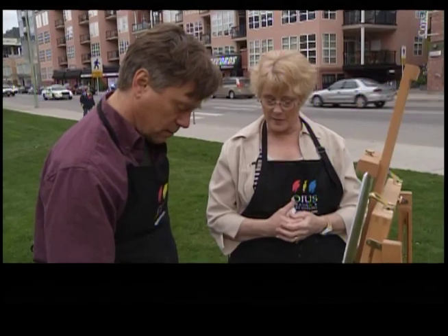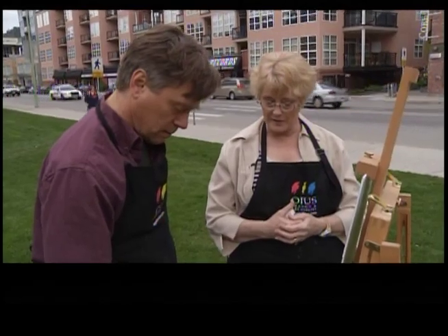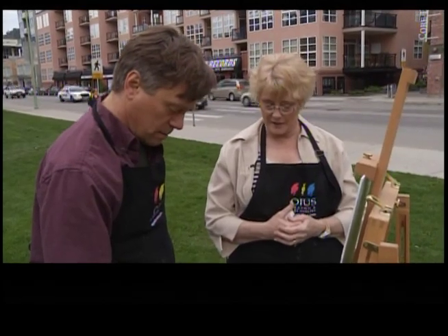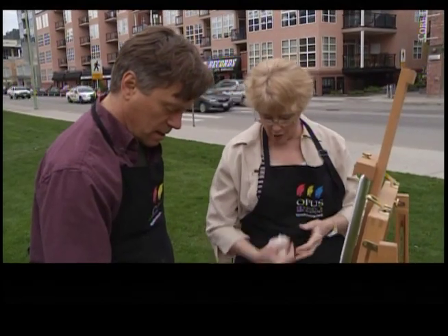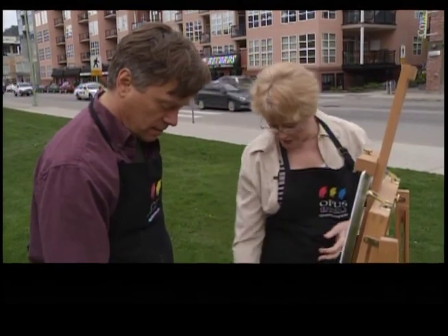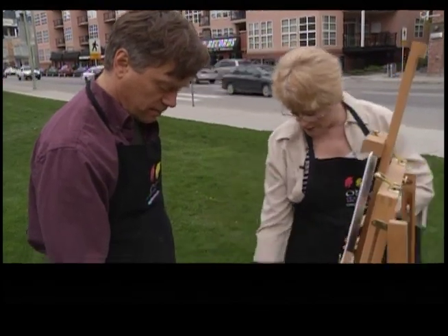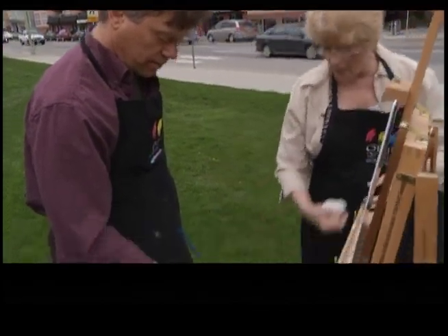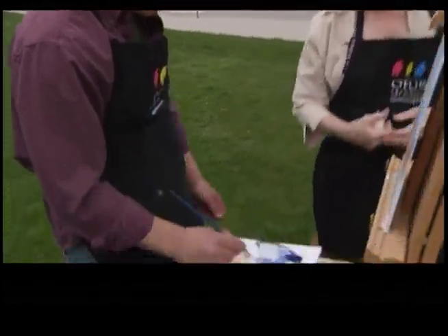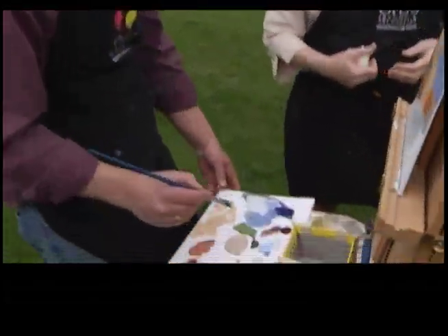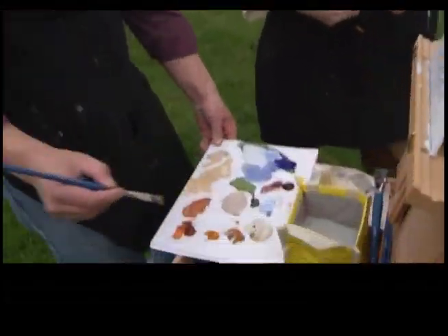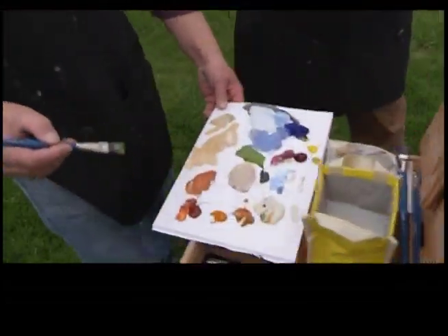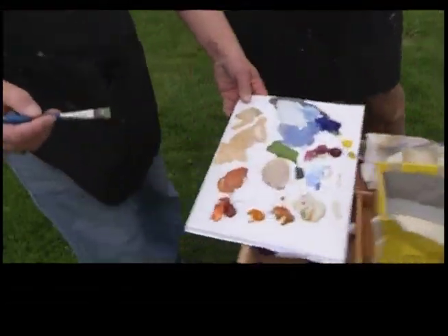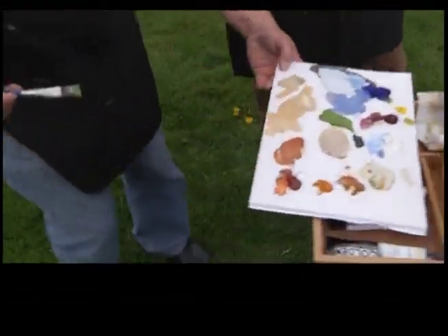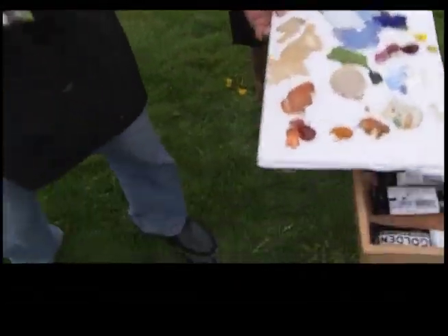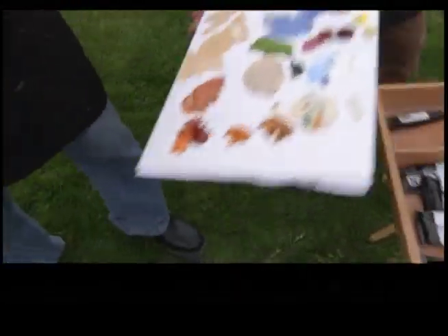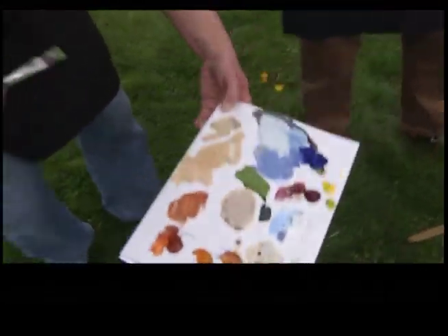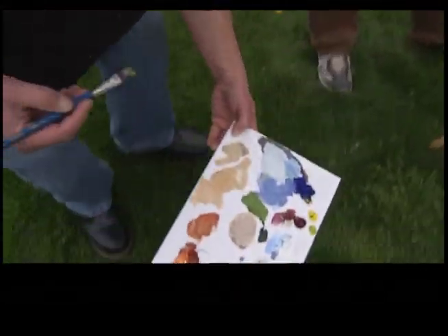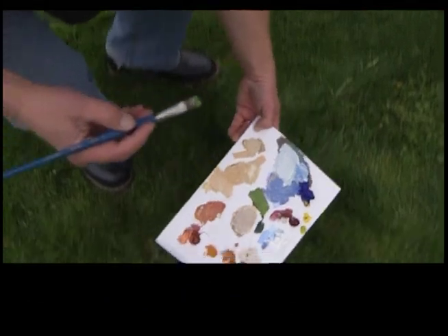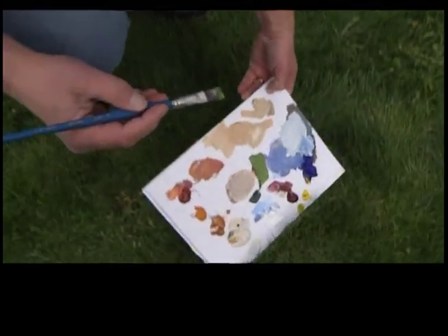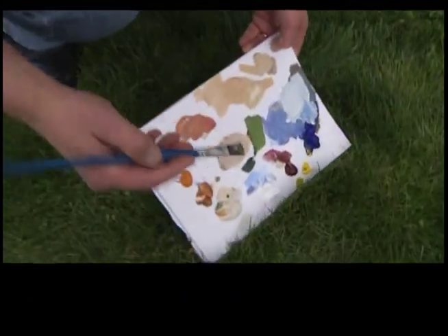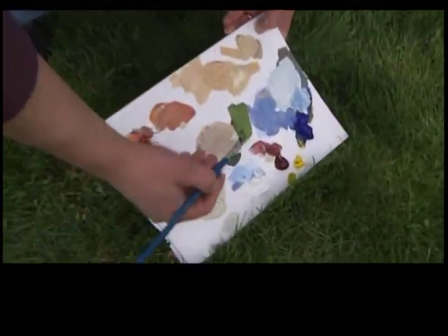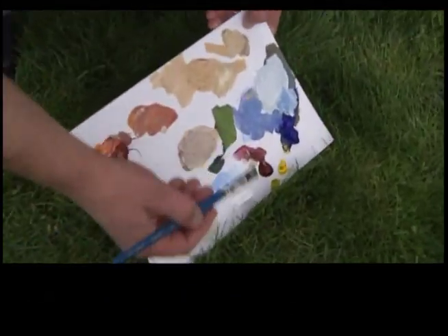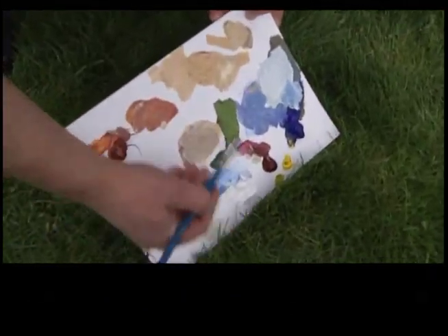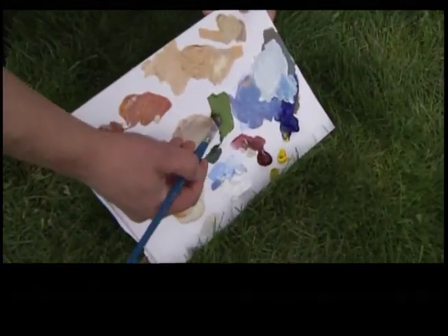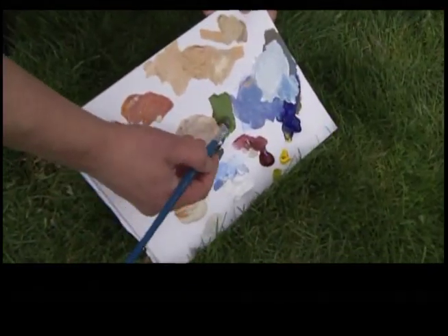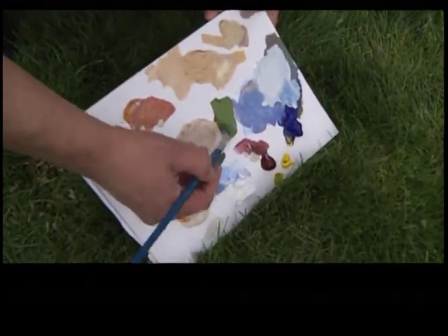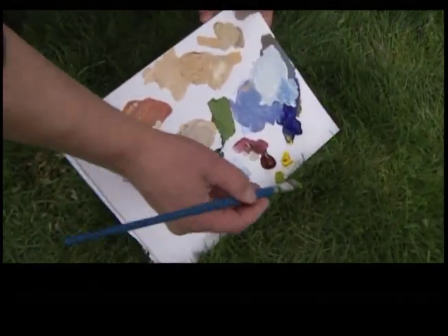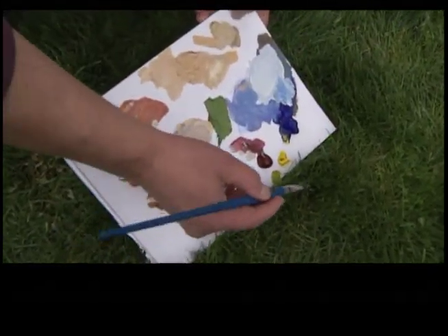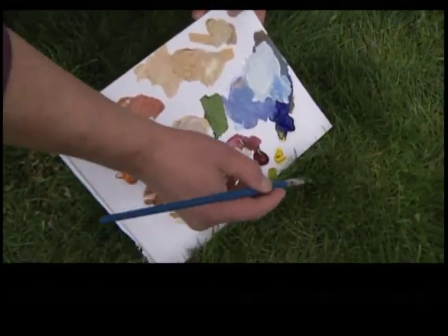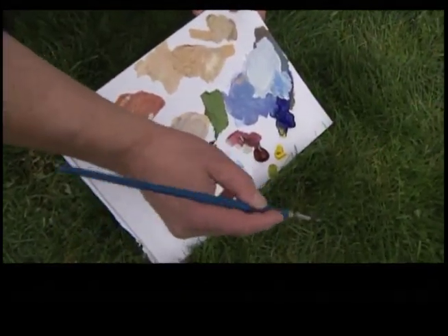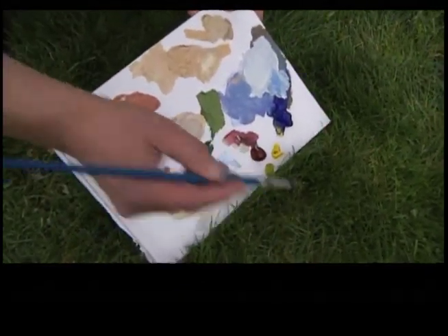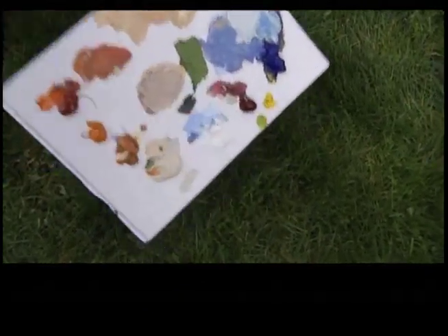That looks better. You can hold it down to the grass and check it out. It's pretty close, eh? That's pretty close. Go paint one of those.